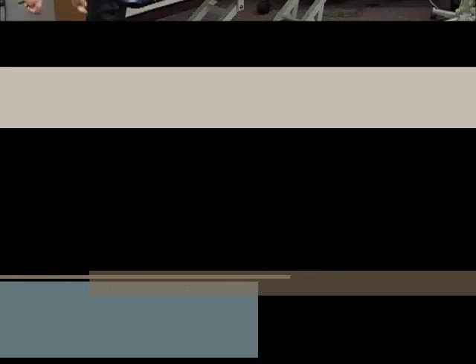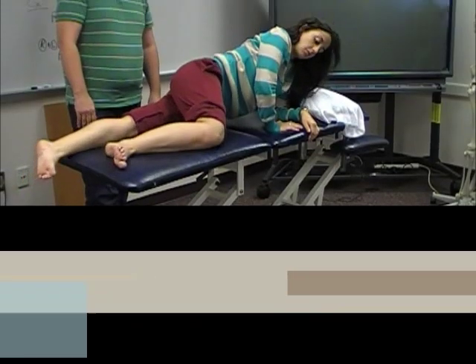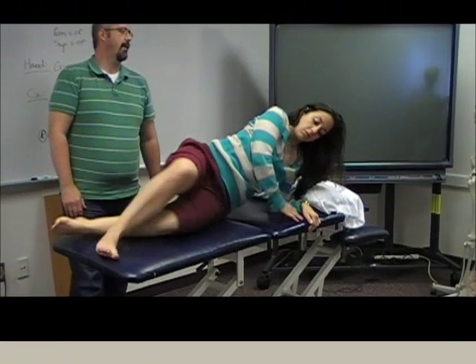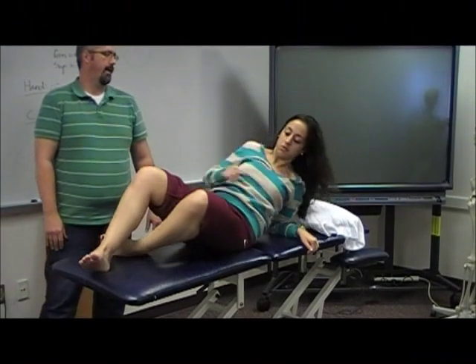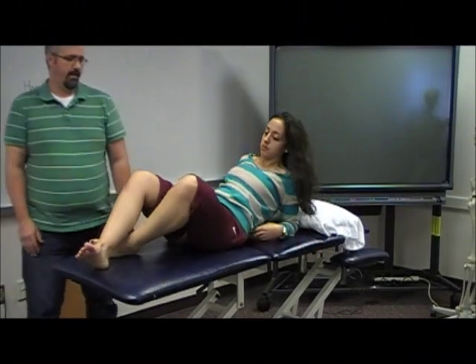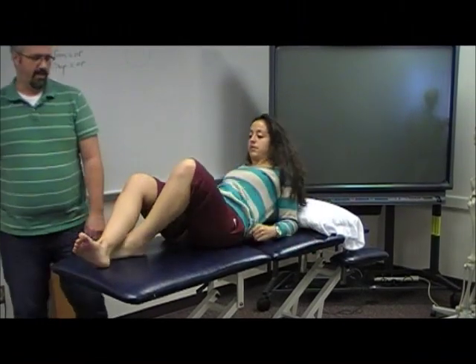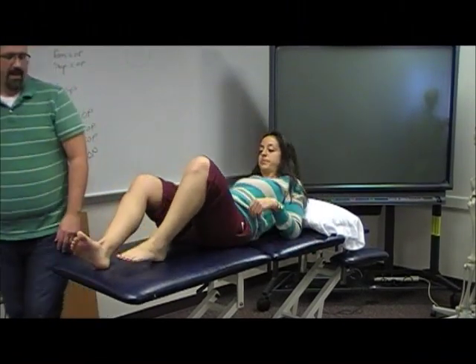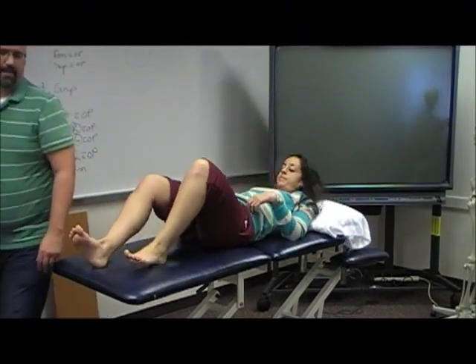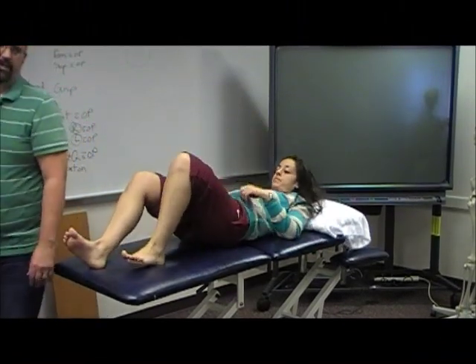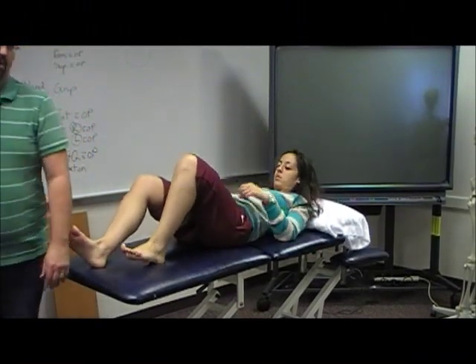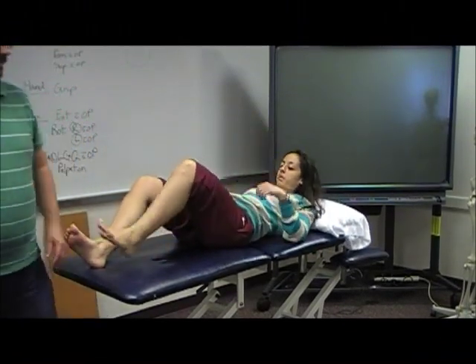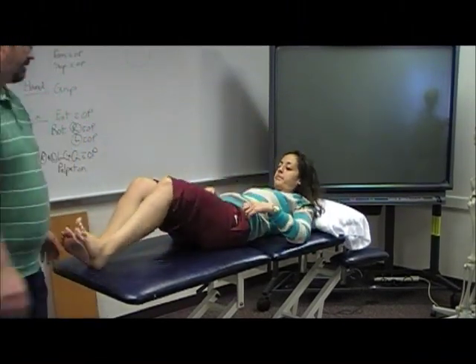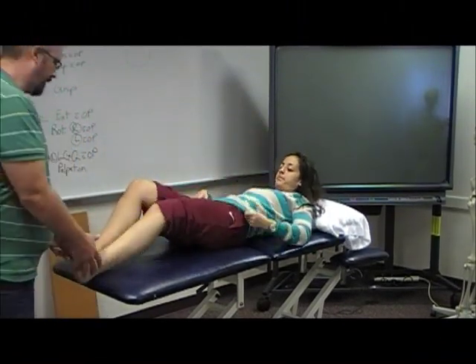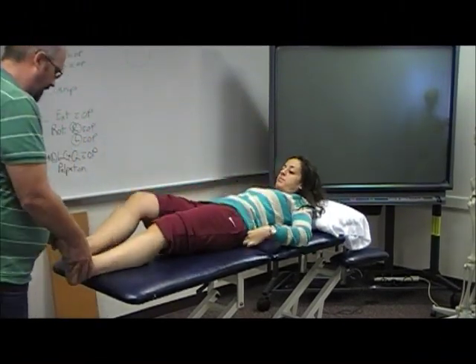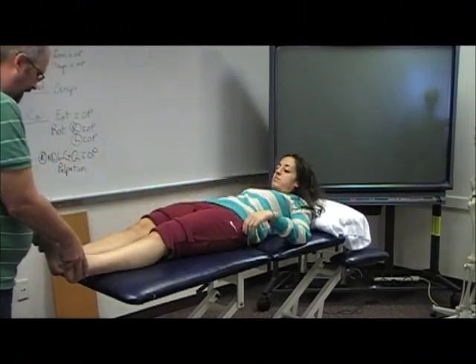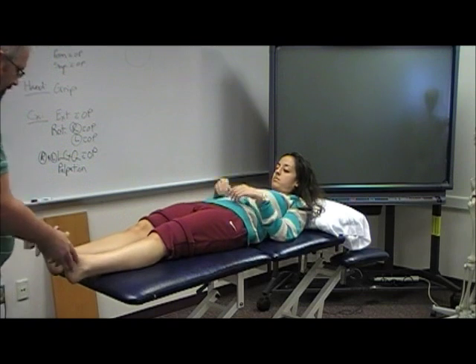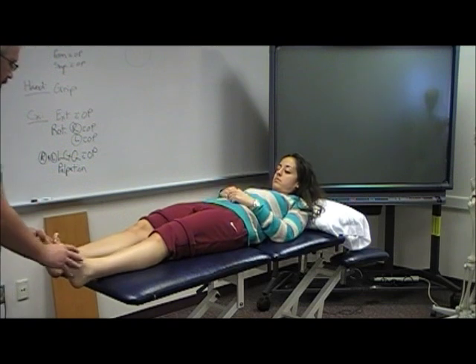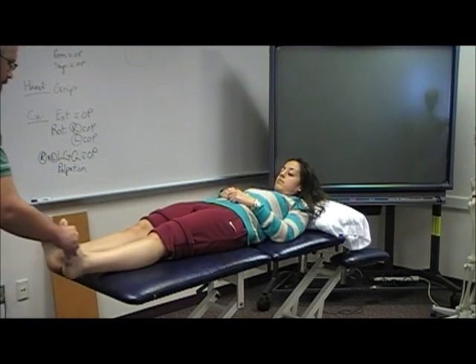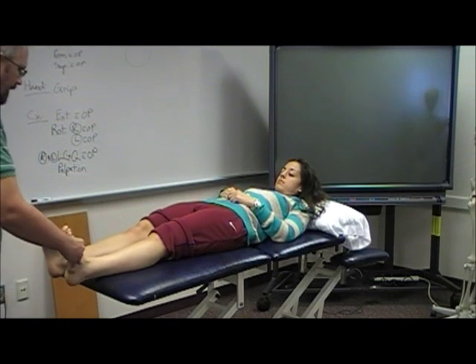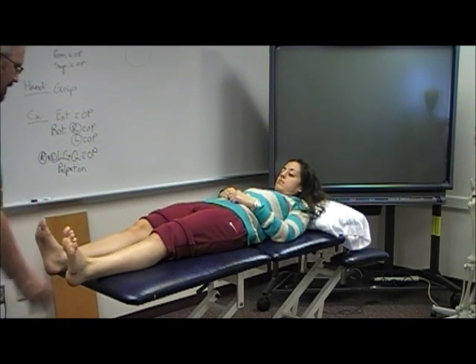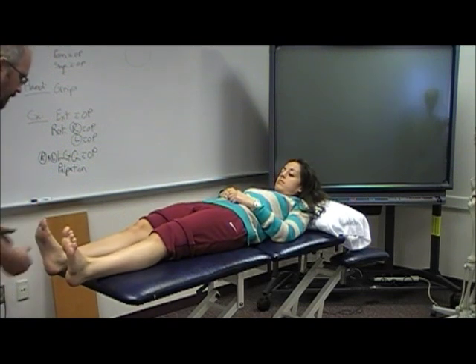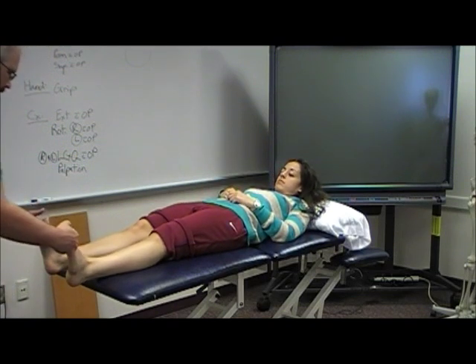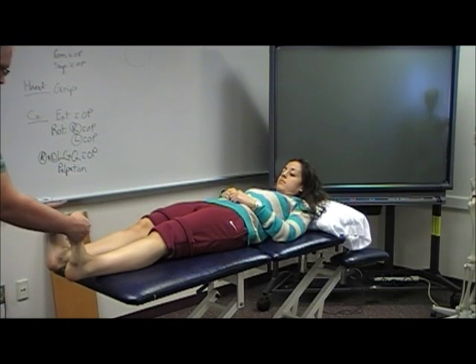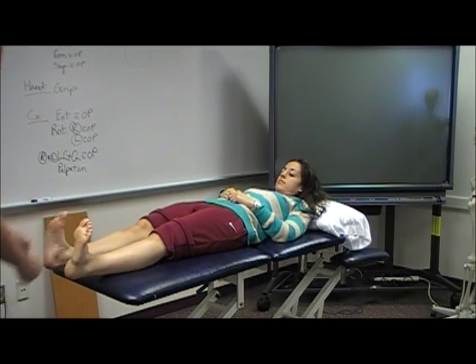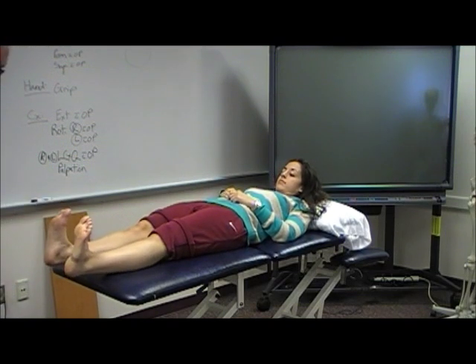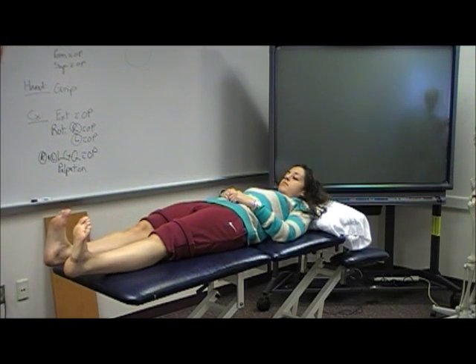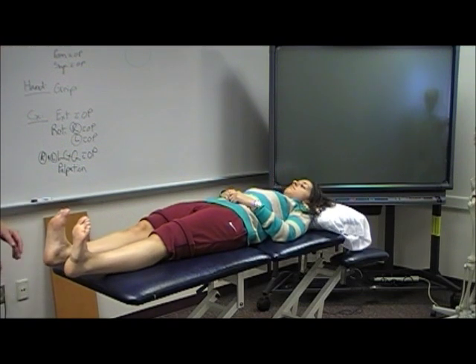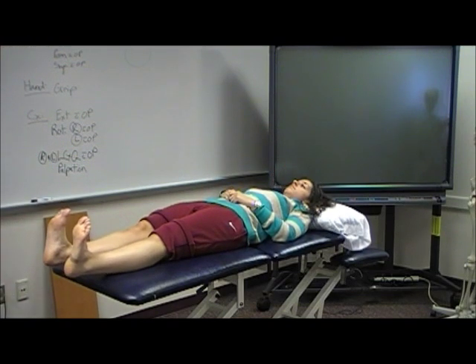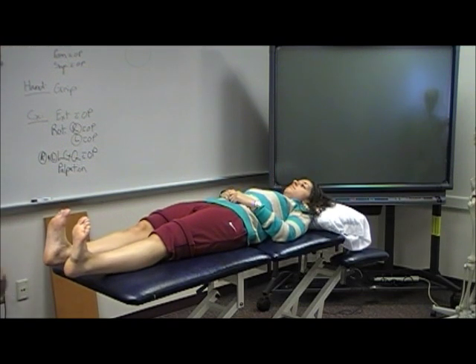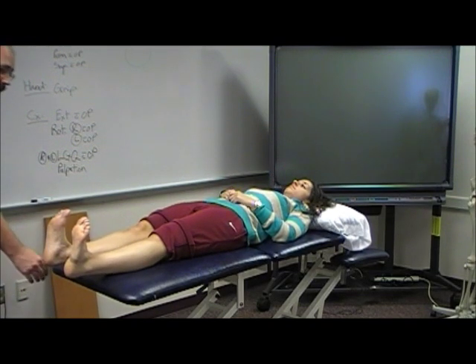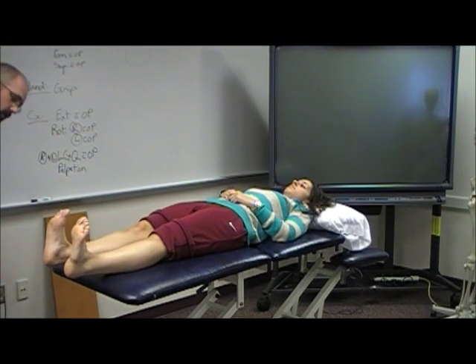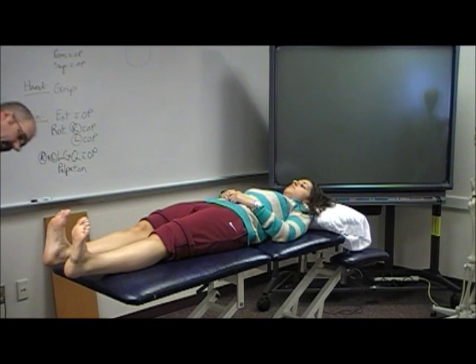I like to do my evals bilaterally, particularly range of motion evals, so whenever I'm looking at the patient I can see what's going on. Get the patient to pull their toes up towards them into dorsiflexion, go to the side, look and see.